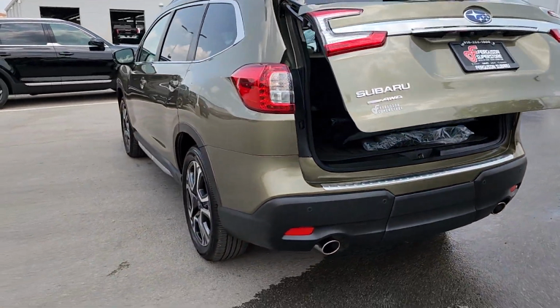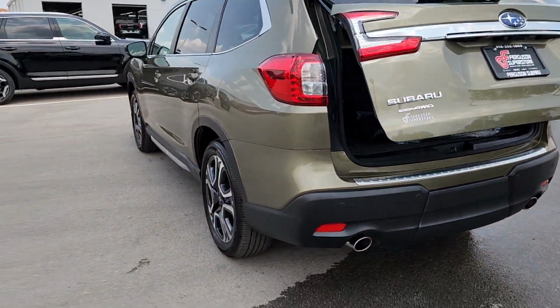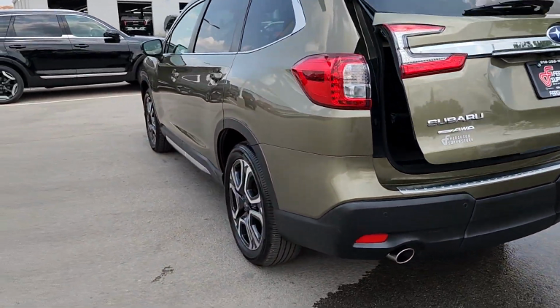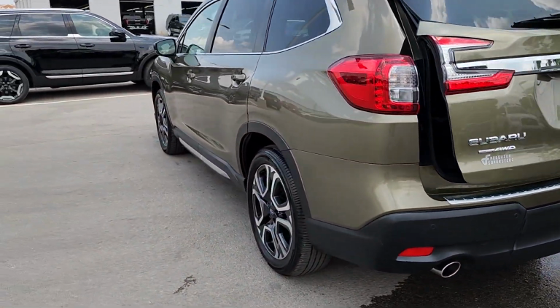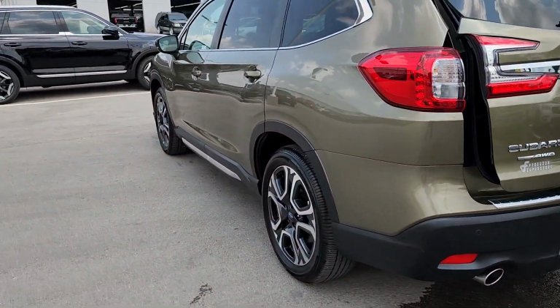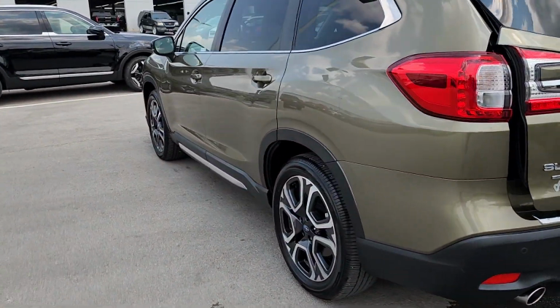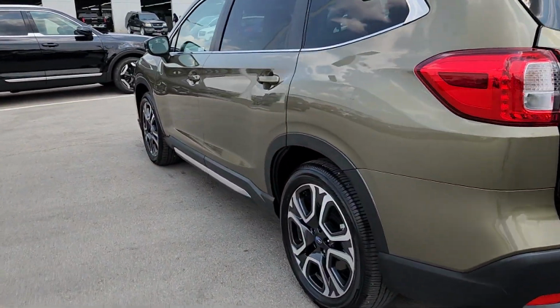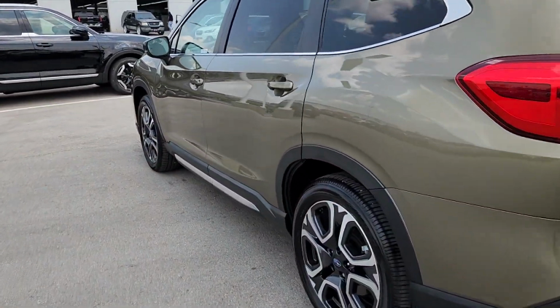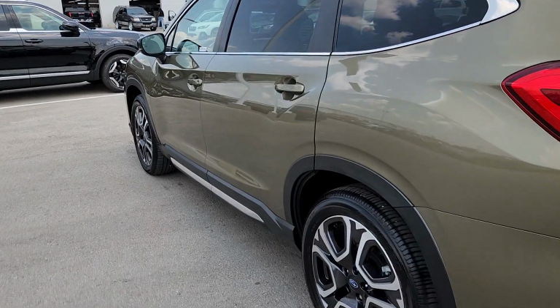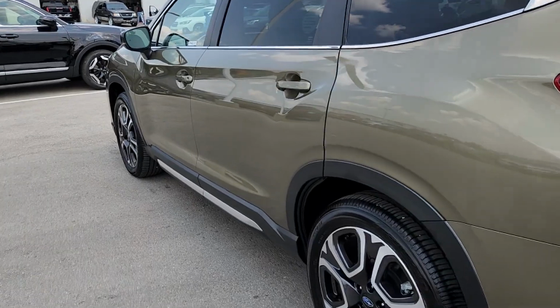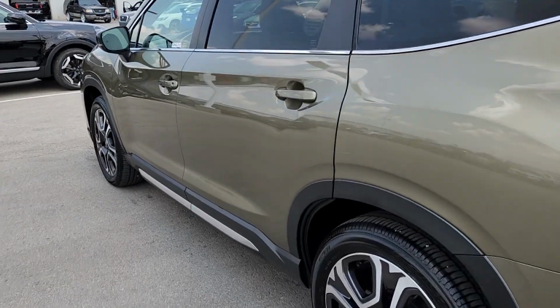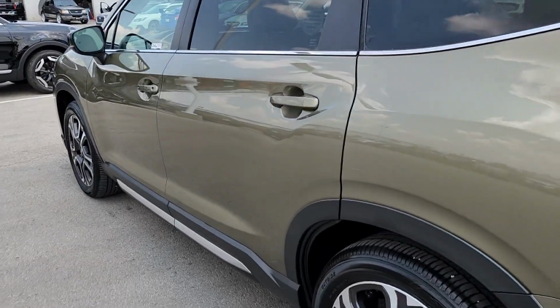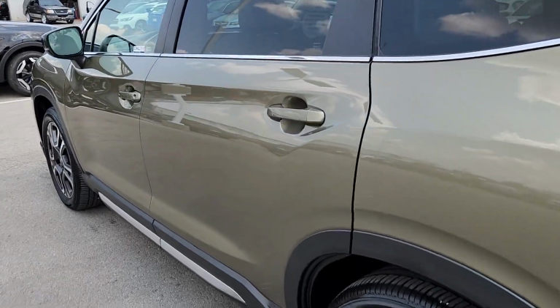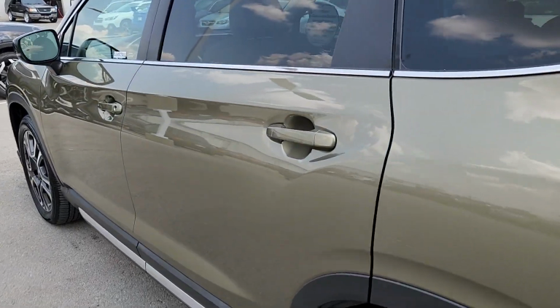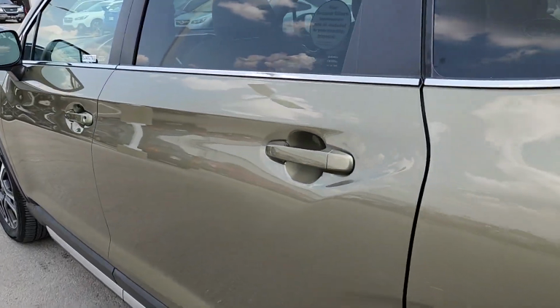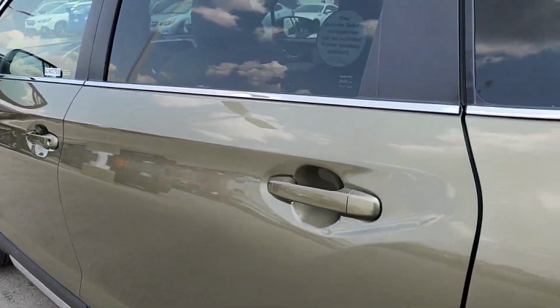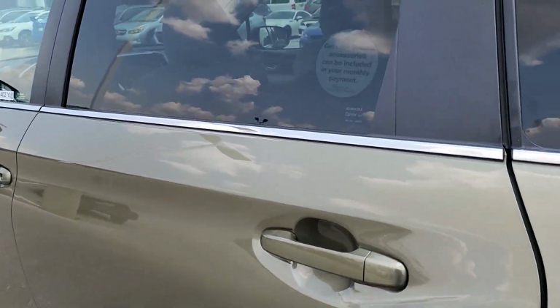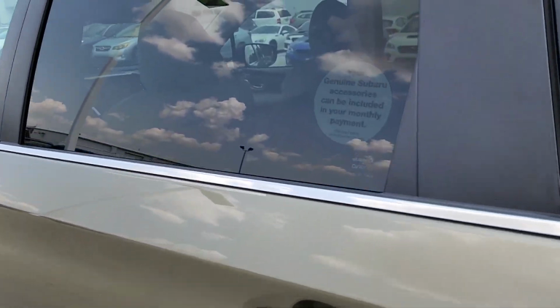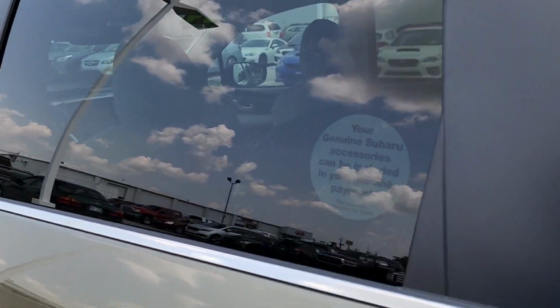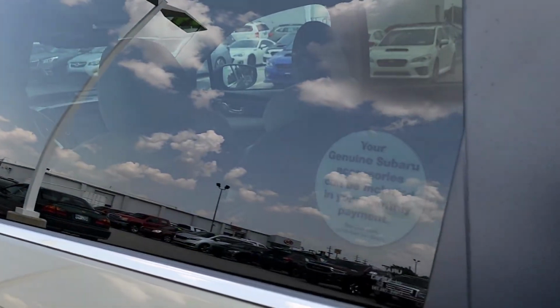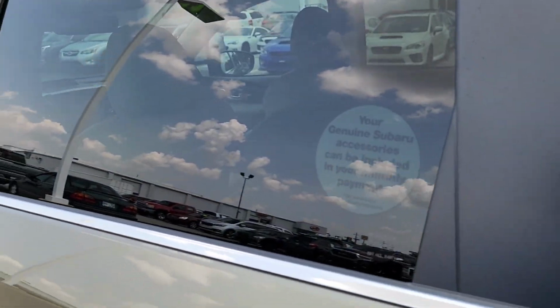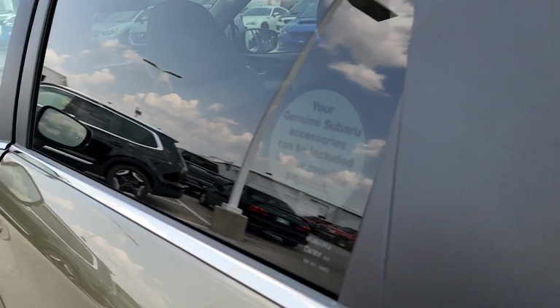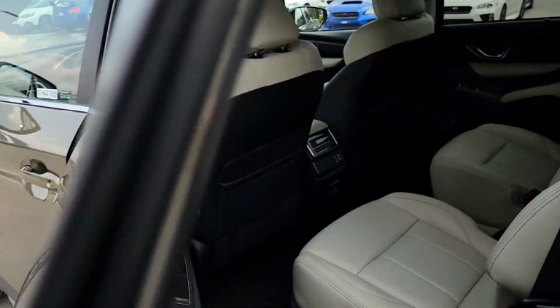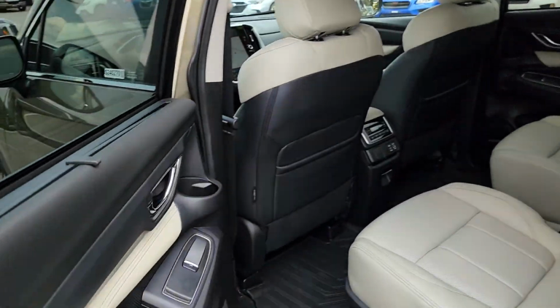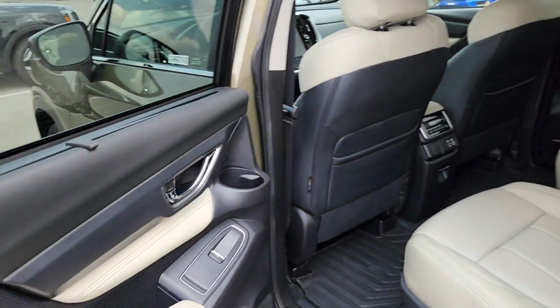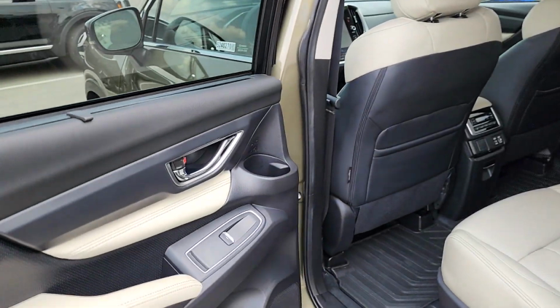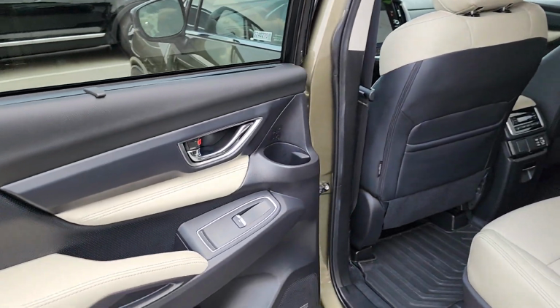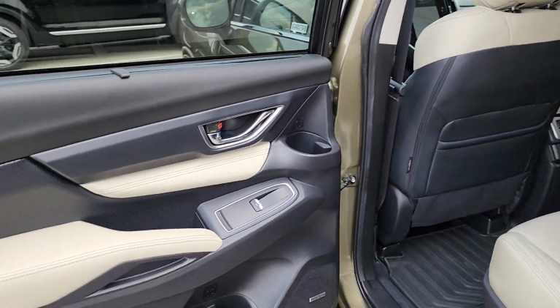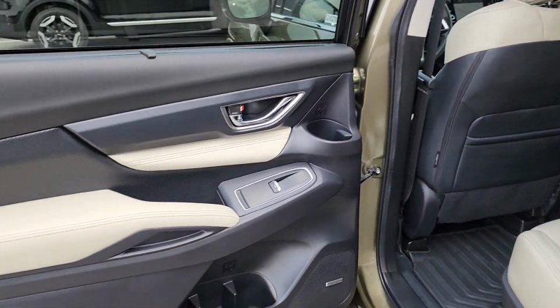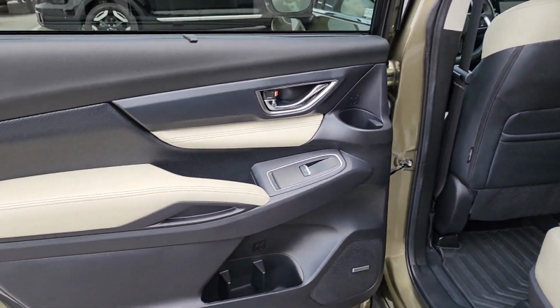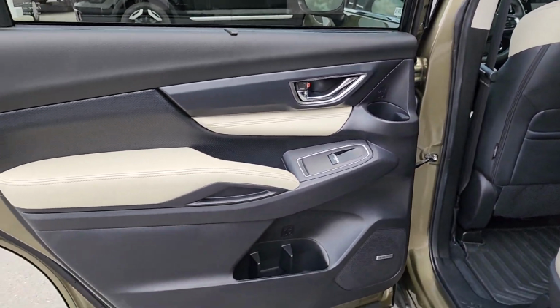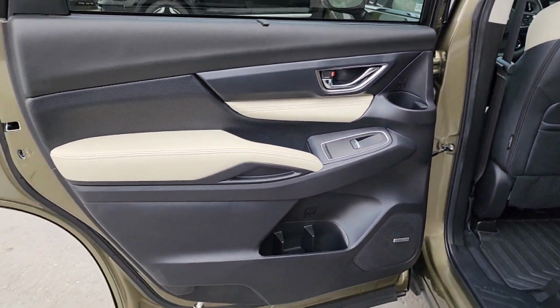Give your family the comfort and security they deserve in this well-built Ascent. Our team will give you an outstanding test drive experience. Stop in today.